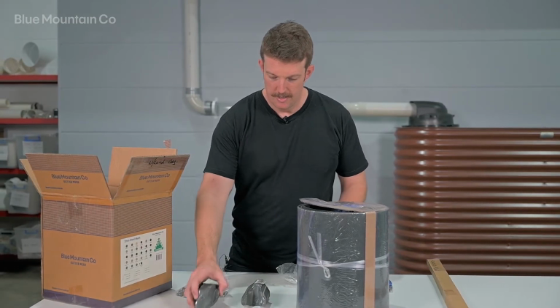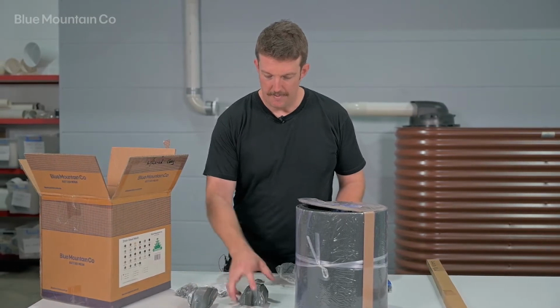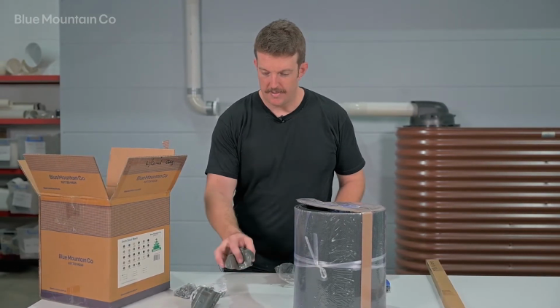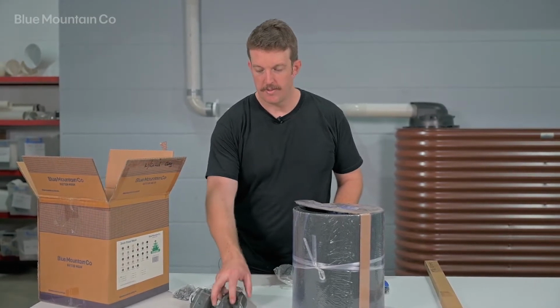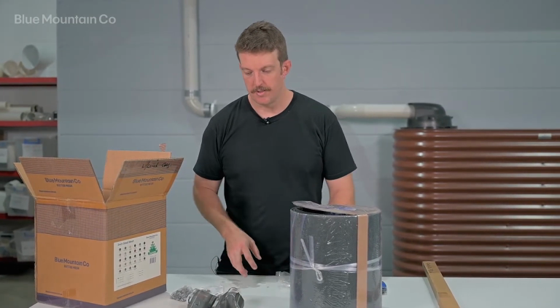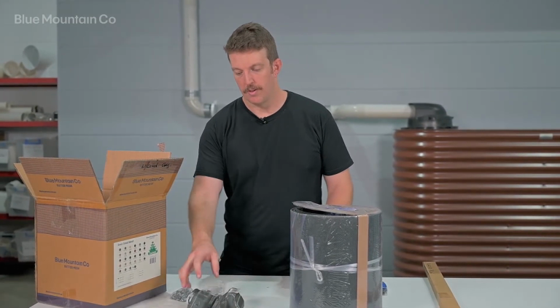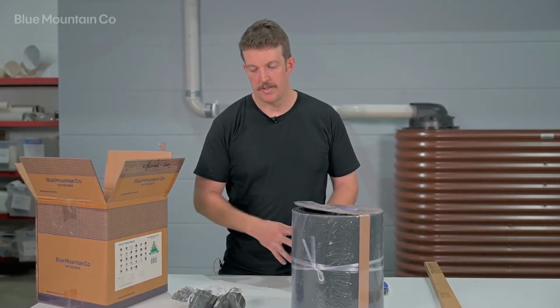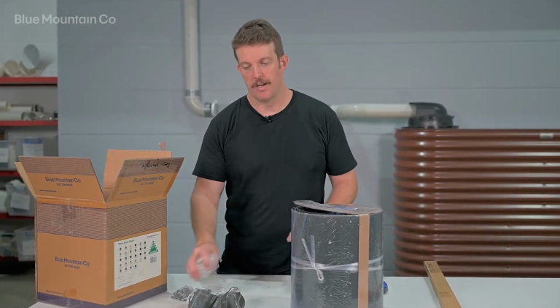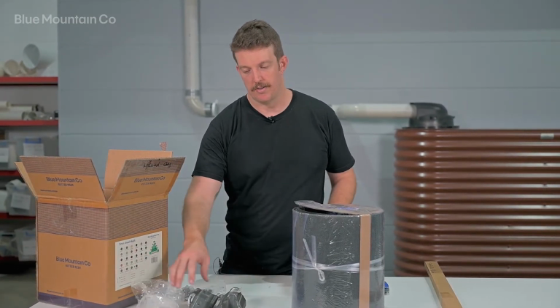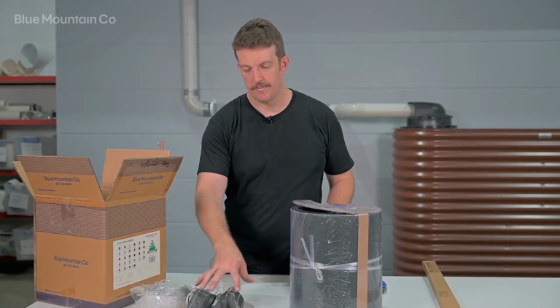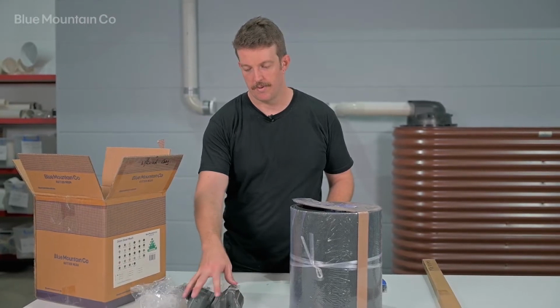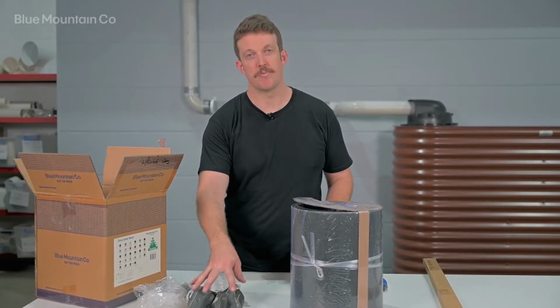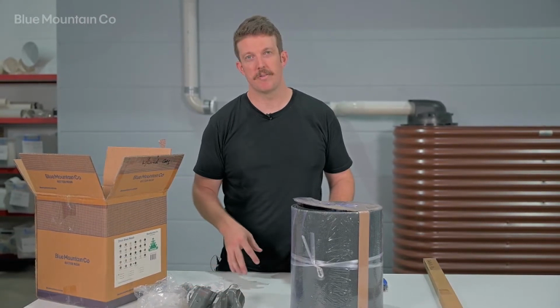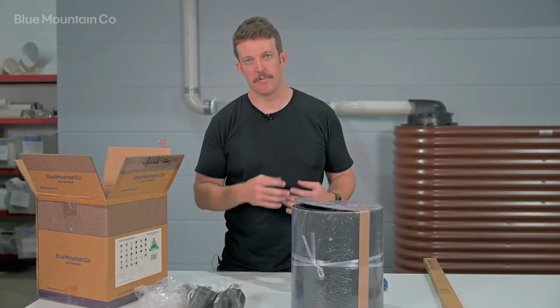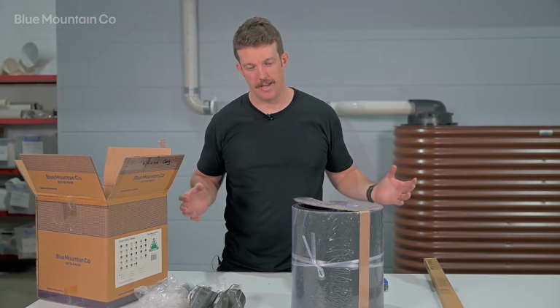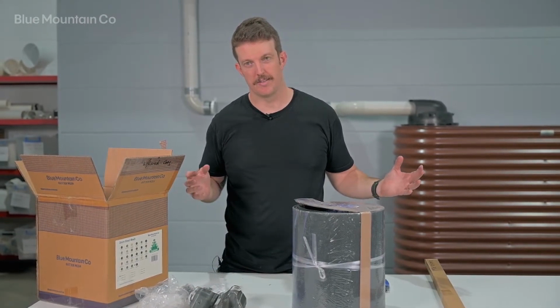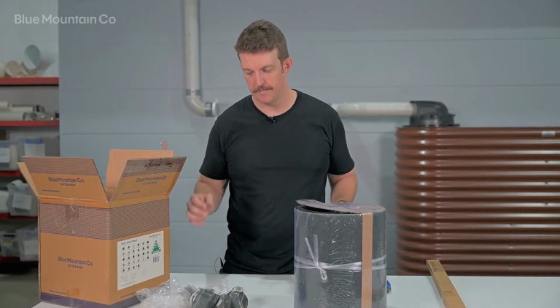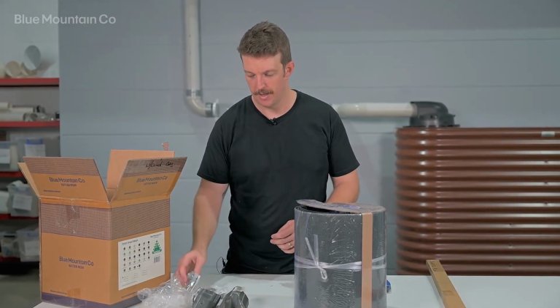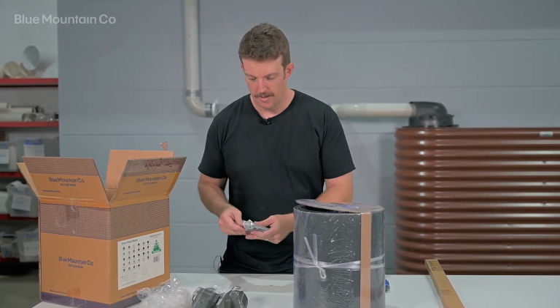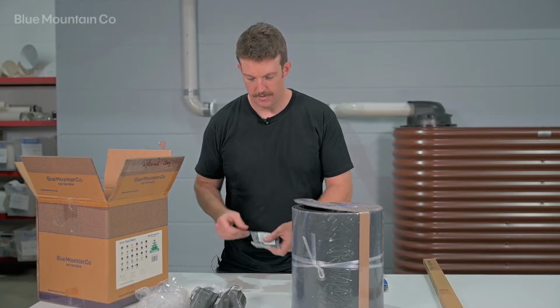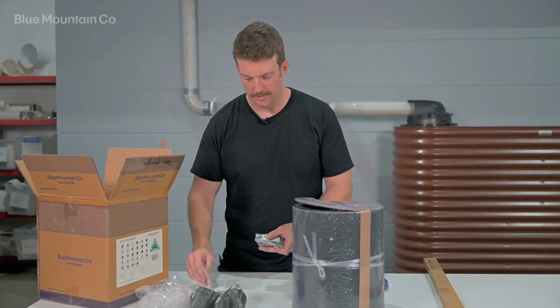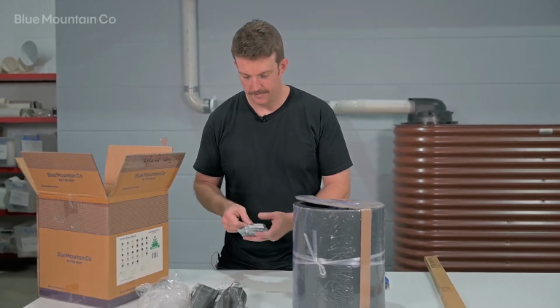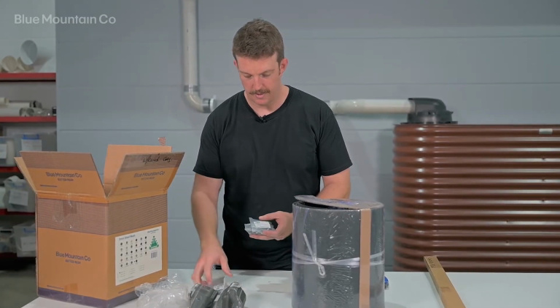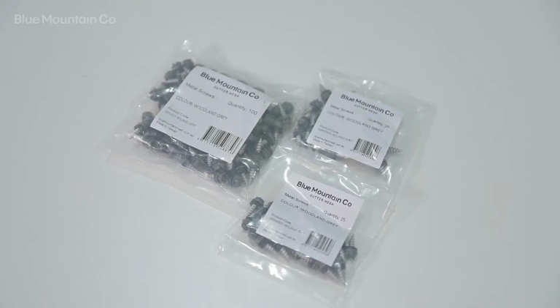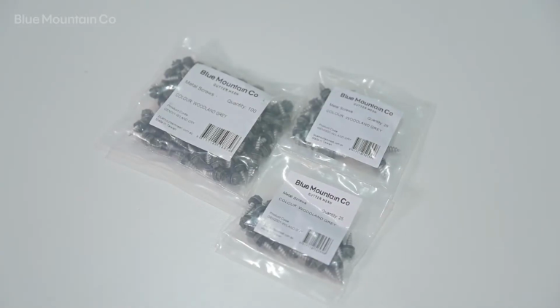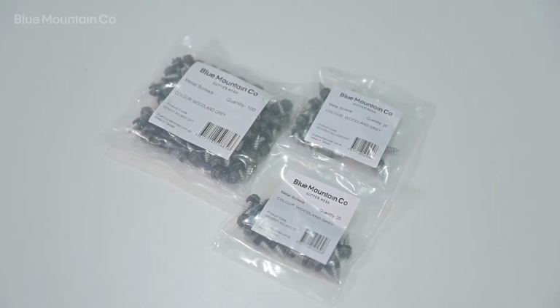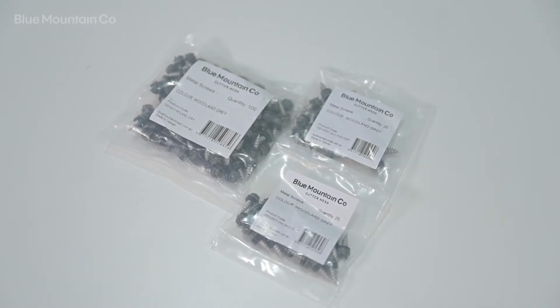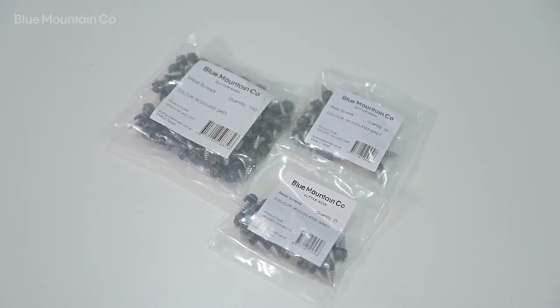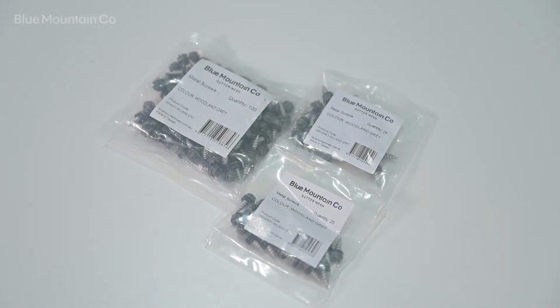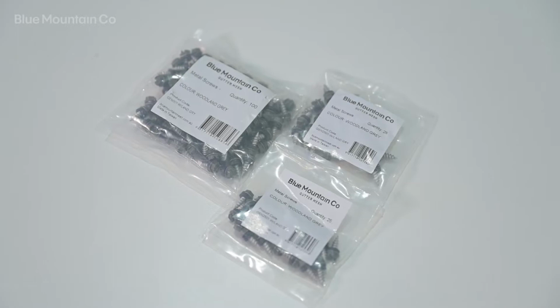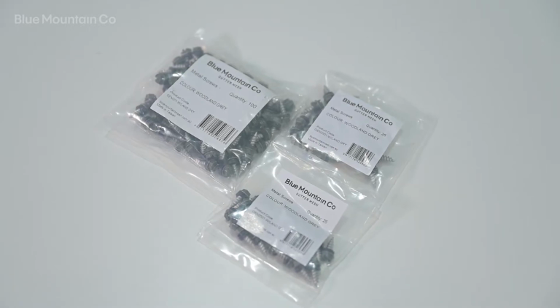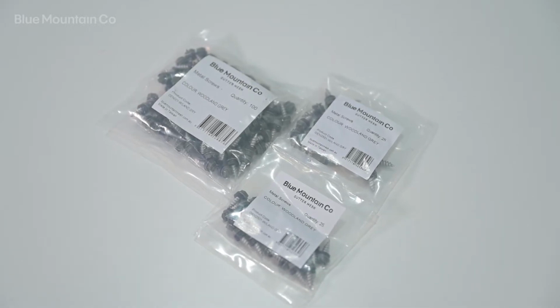We have enough saddles to install the mesh onto each rib of our installation. We've also got colour matched screws in woodland grey to finish our installation.